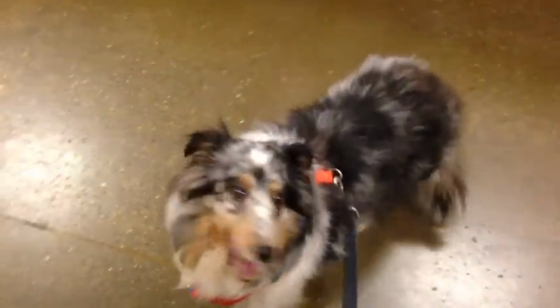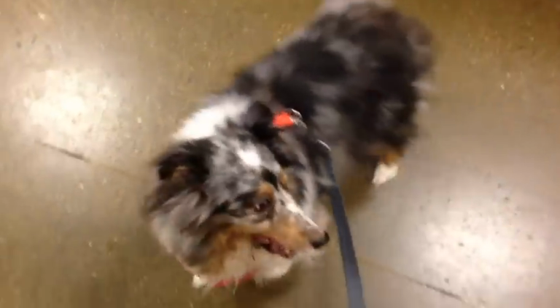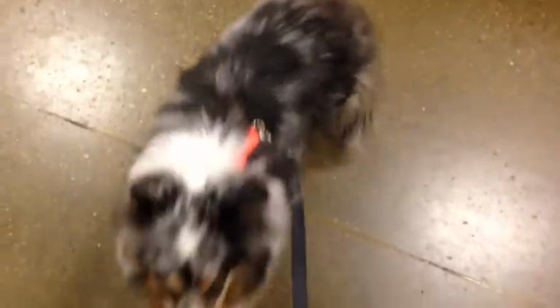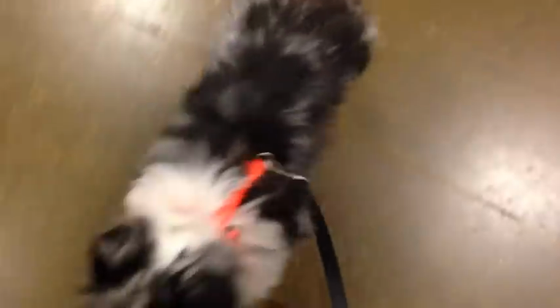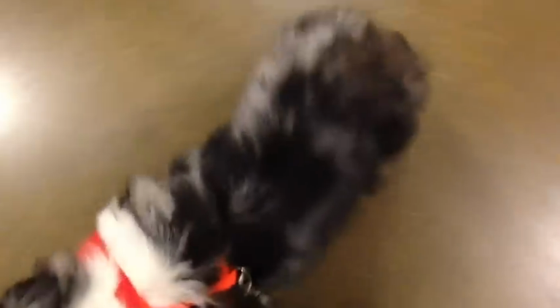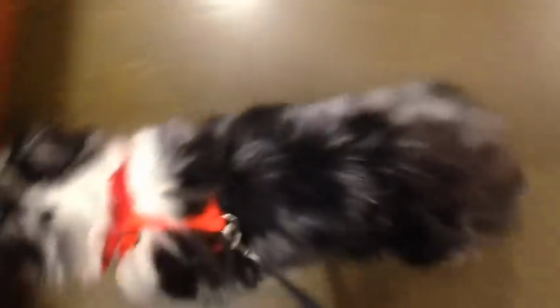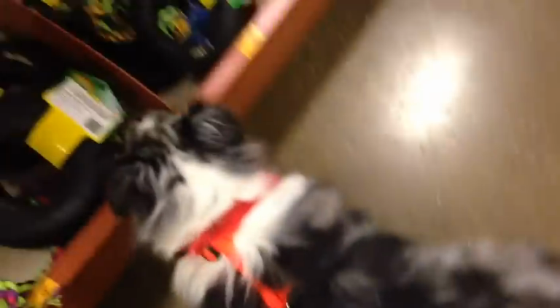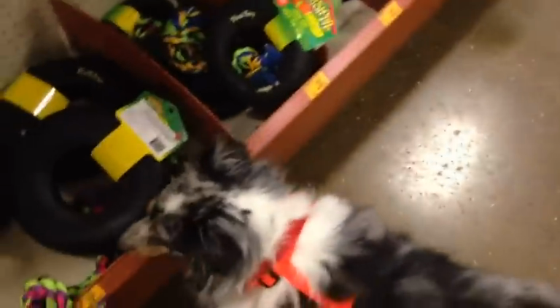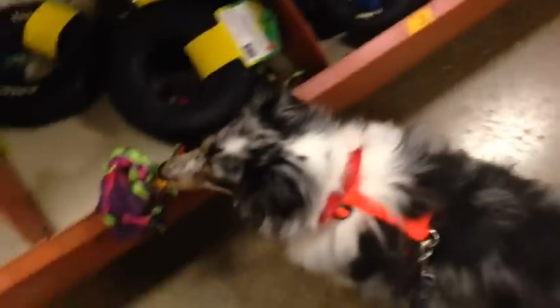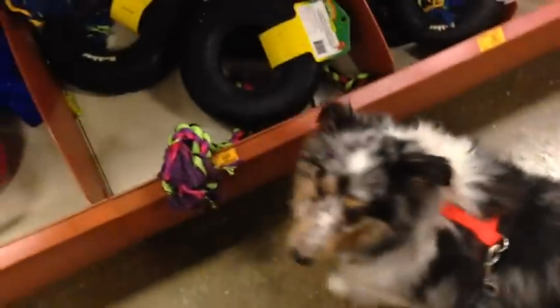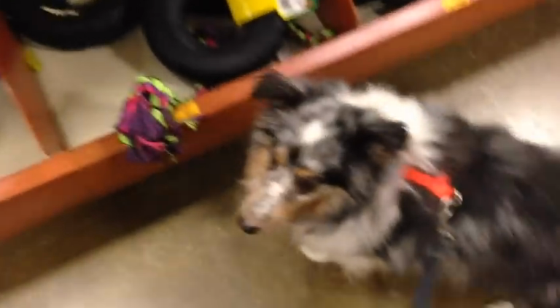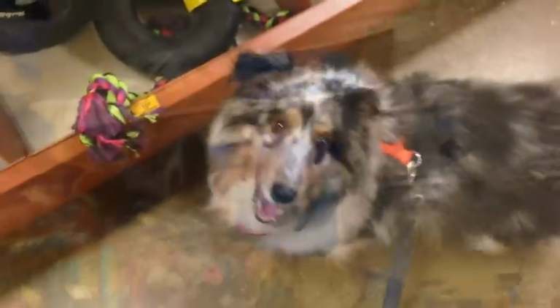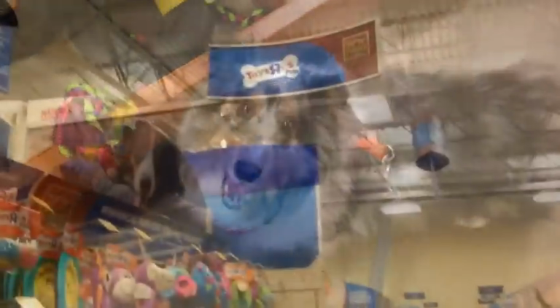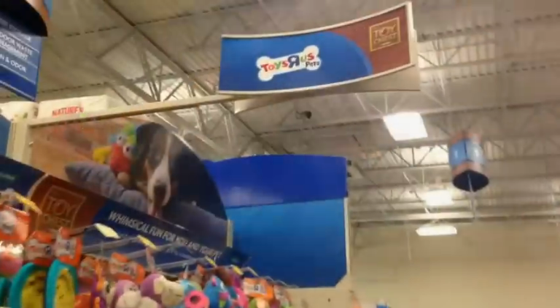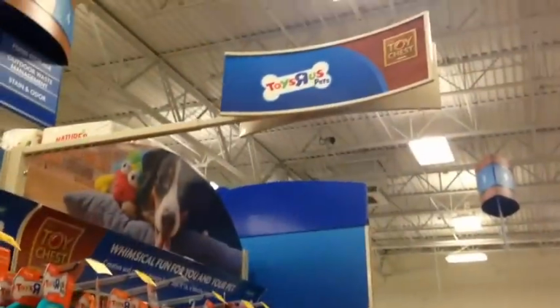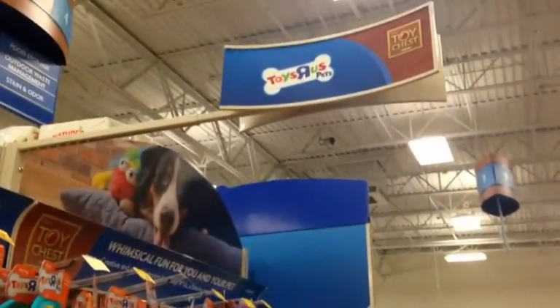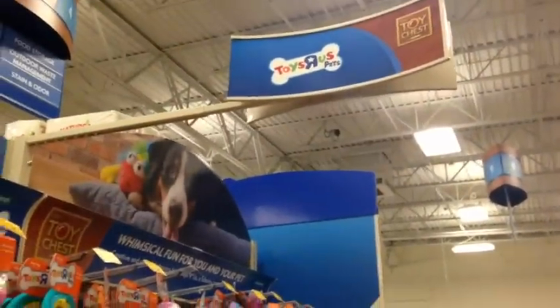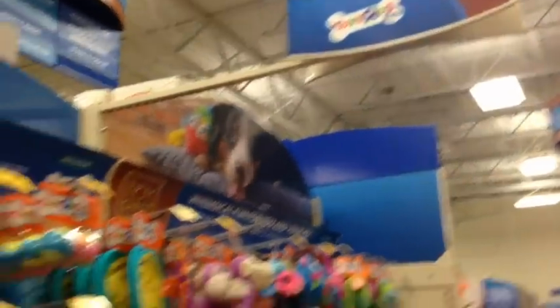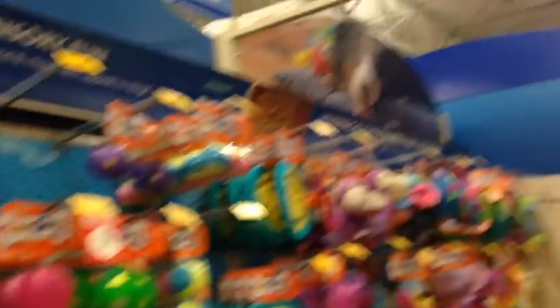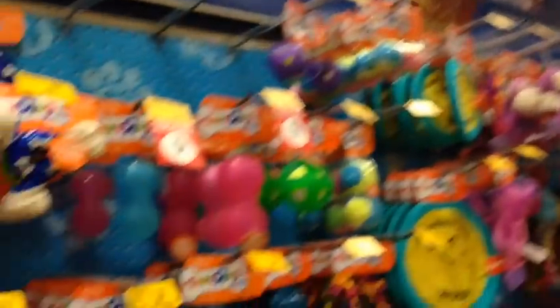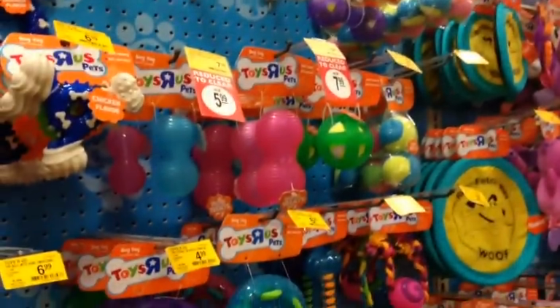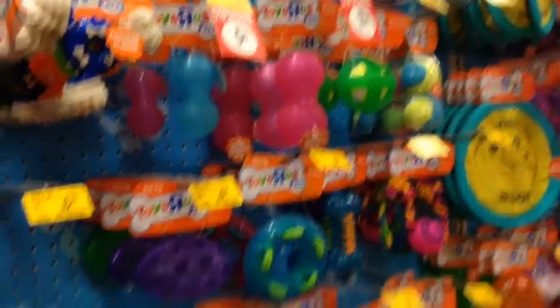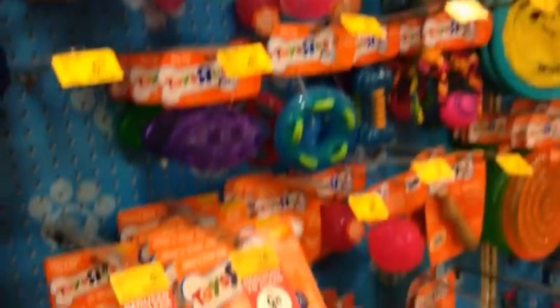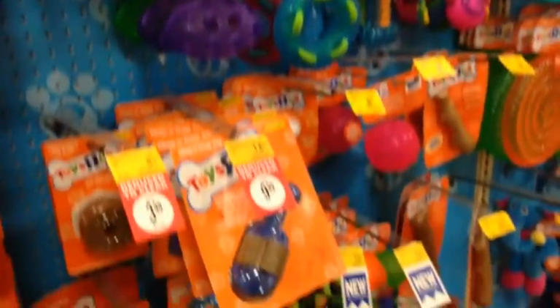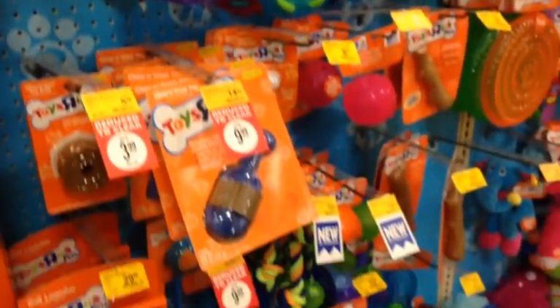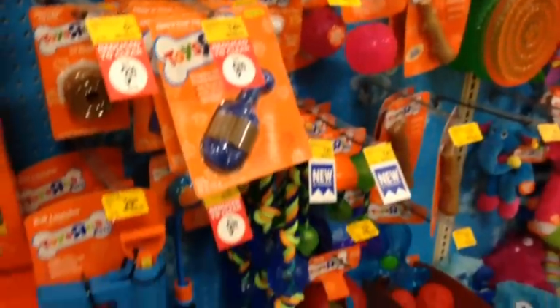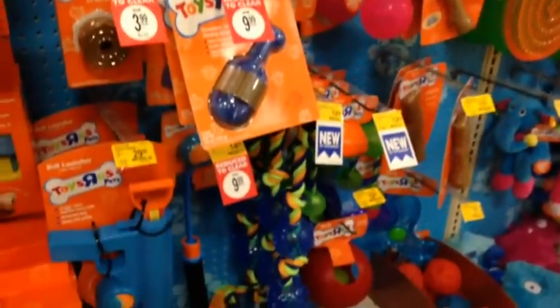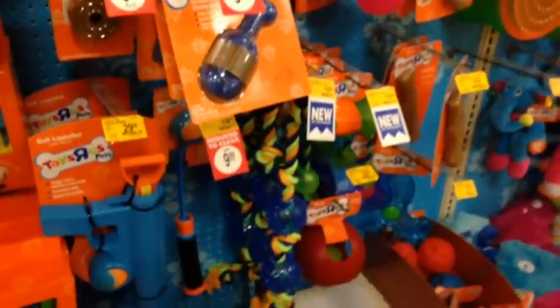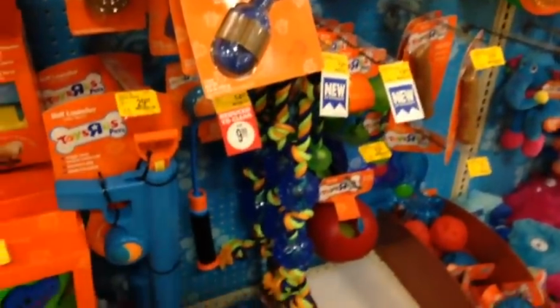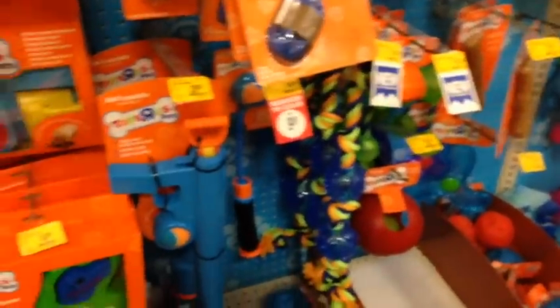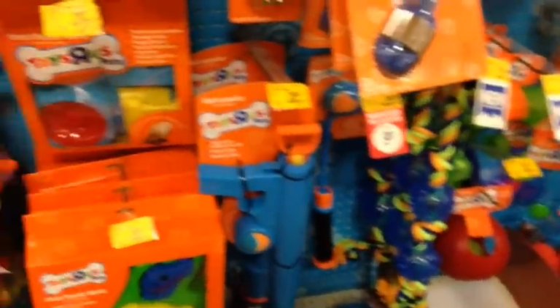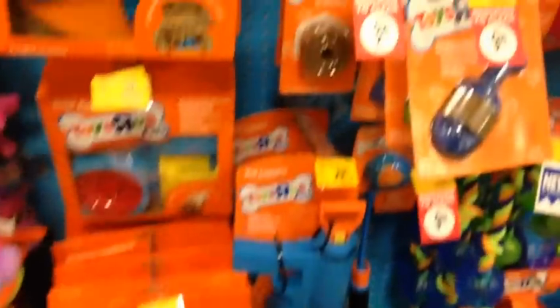Are you going to get some toys? We found some — they have Toys R Us pet toys at PetSmart. That's pretty cool.